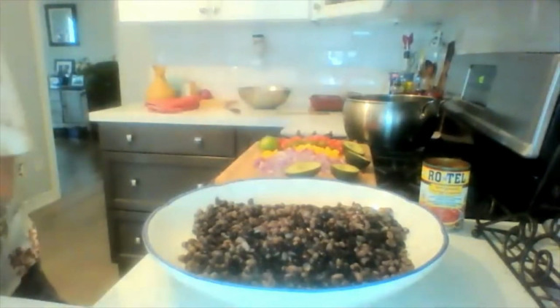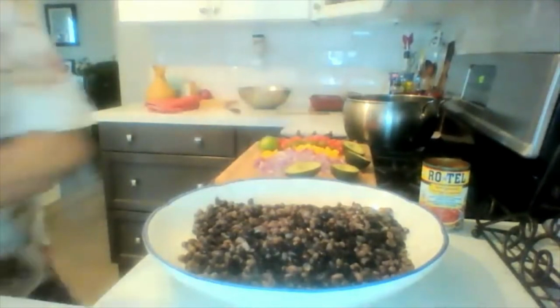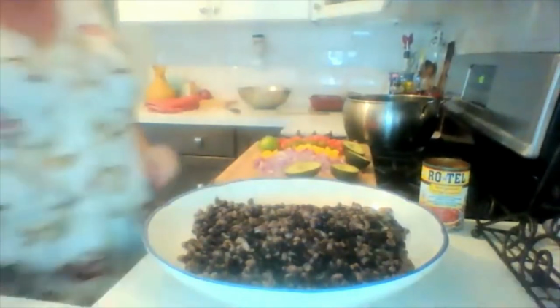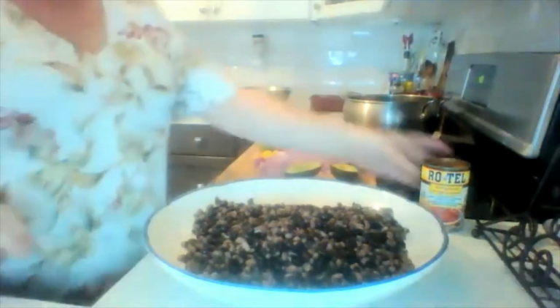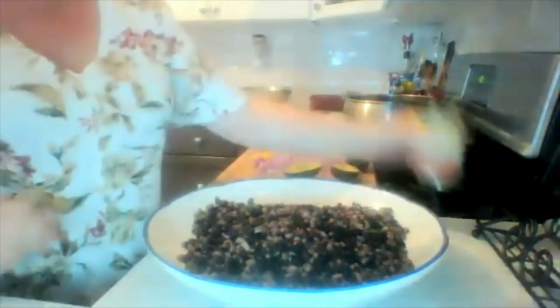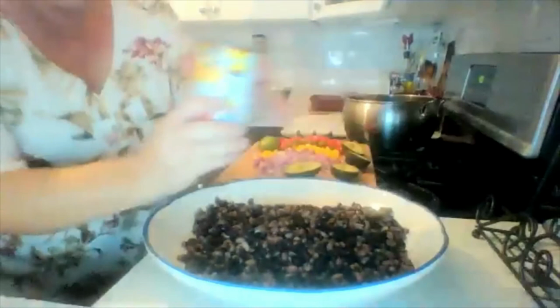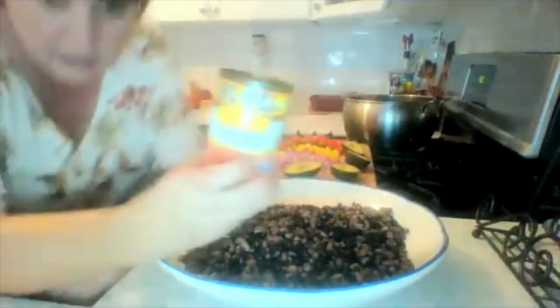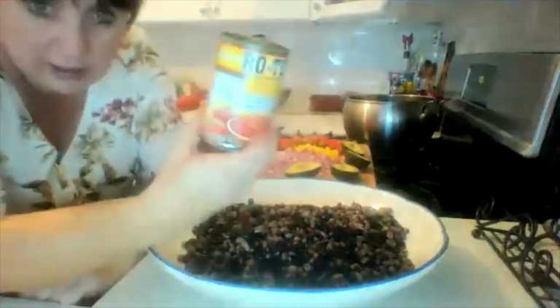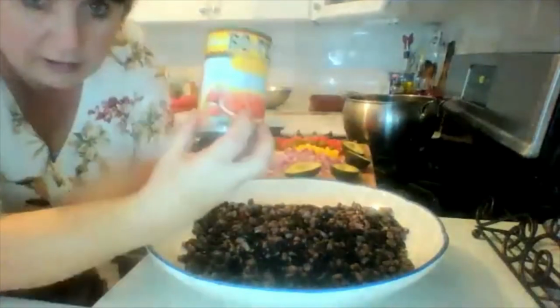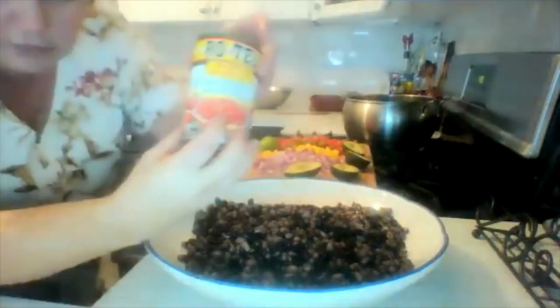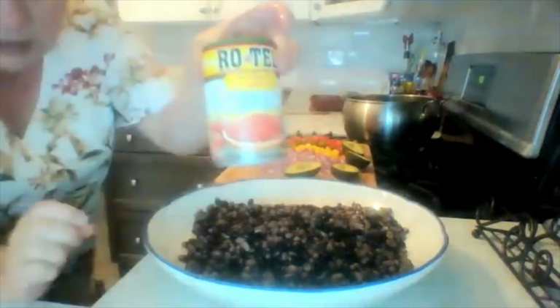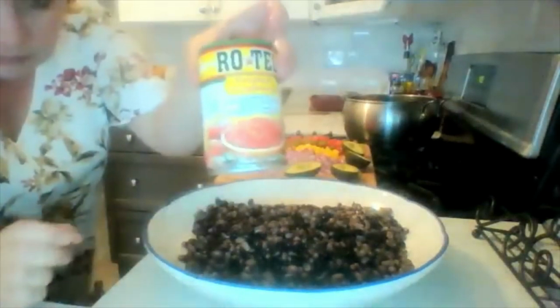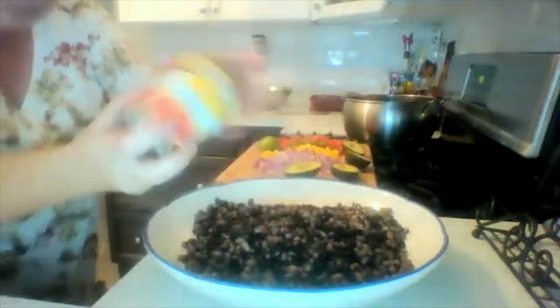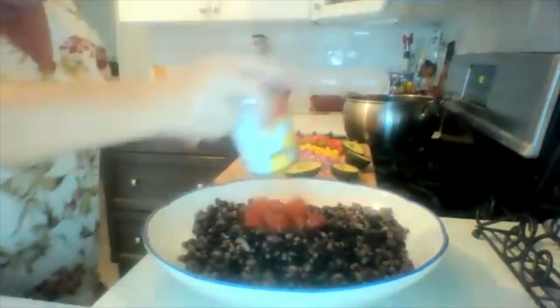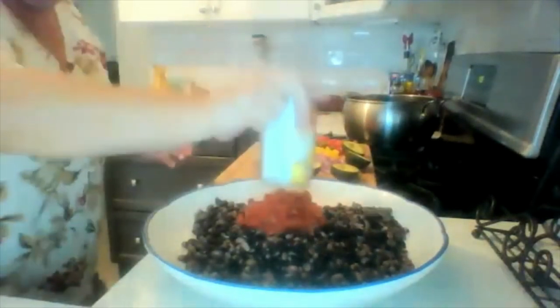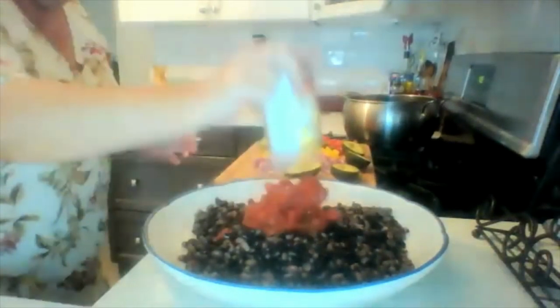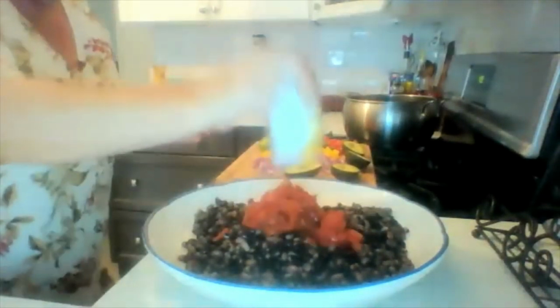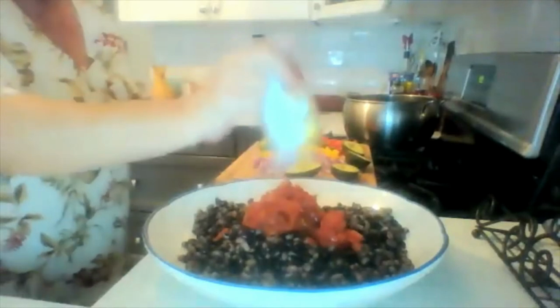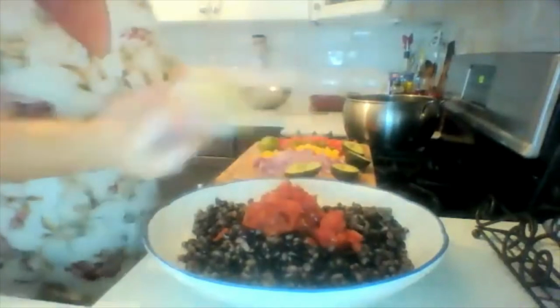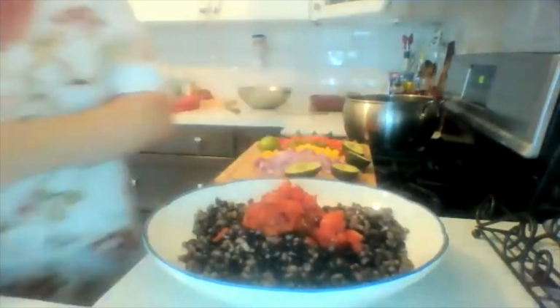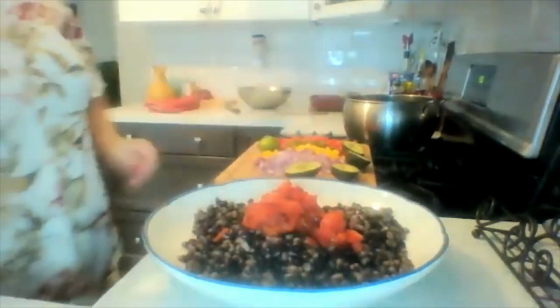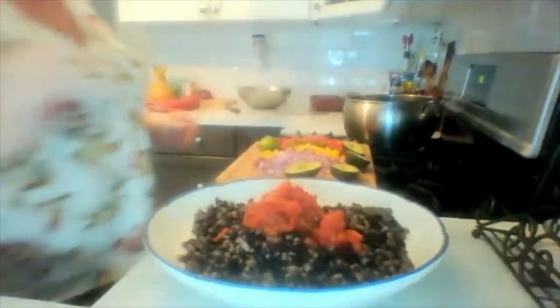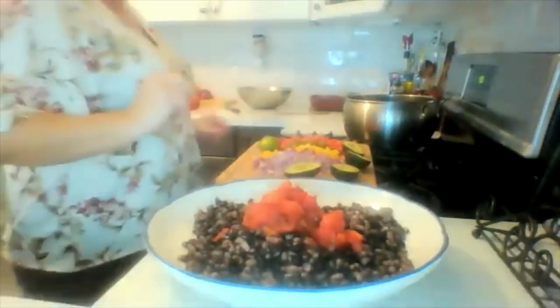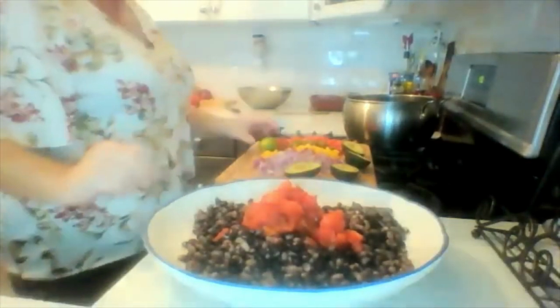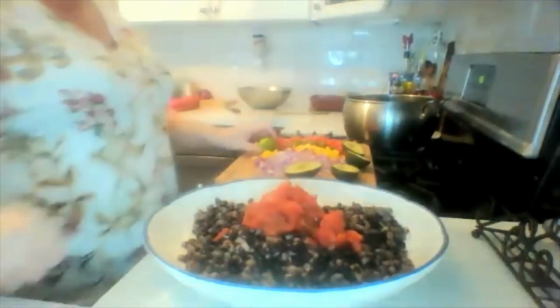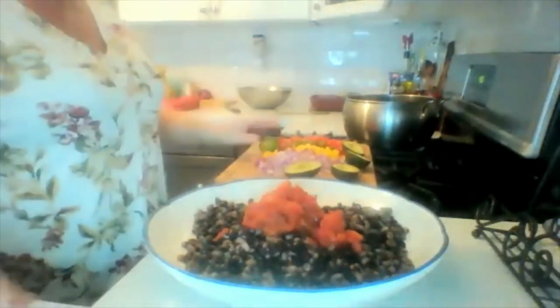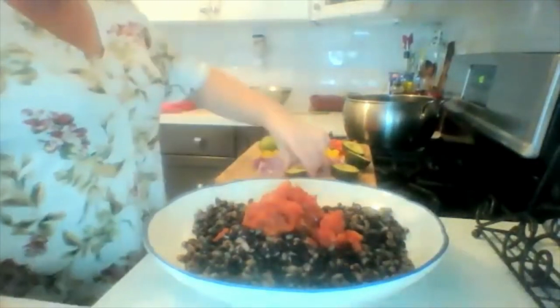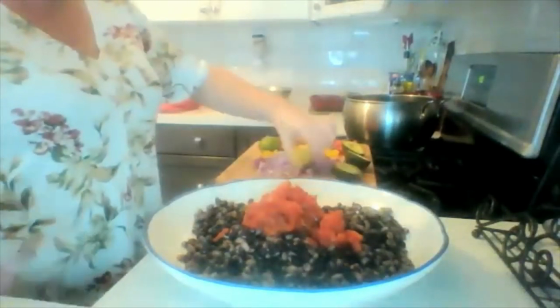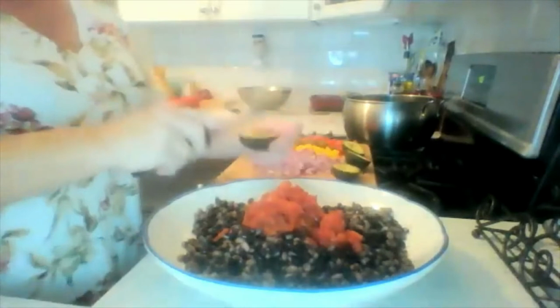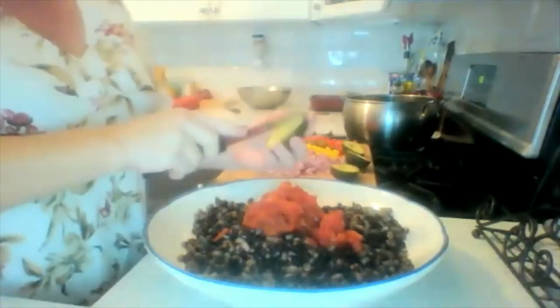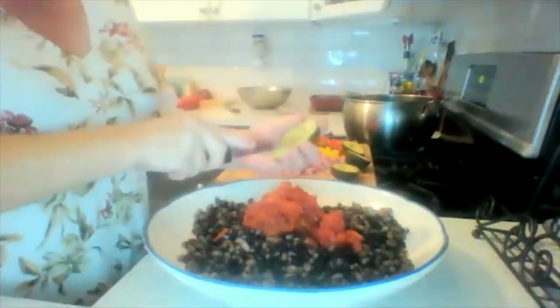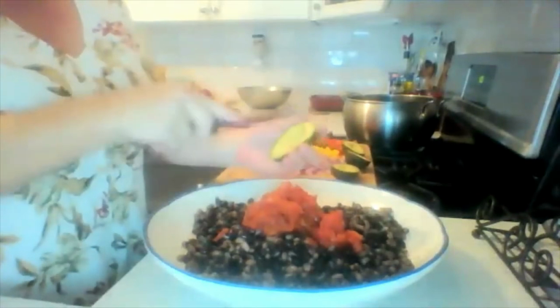To this I am adding a can of Rotel, and I am adding a couple of avocados.